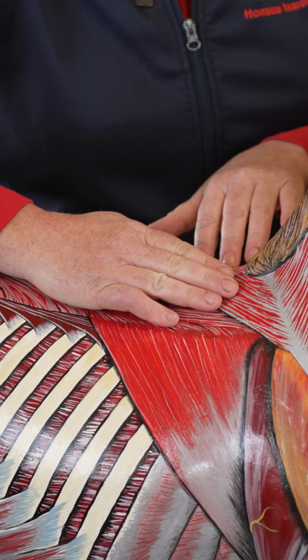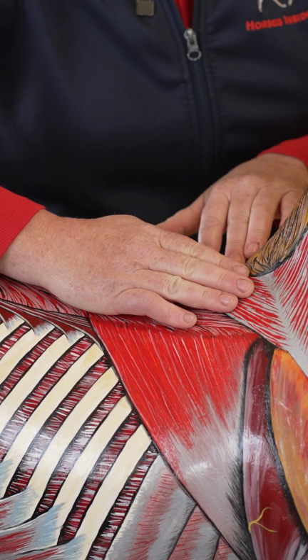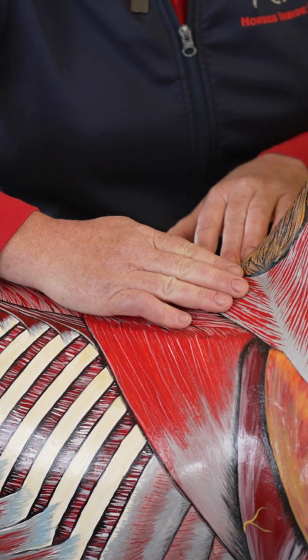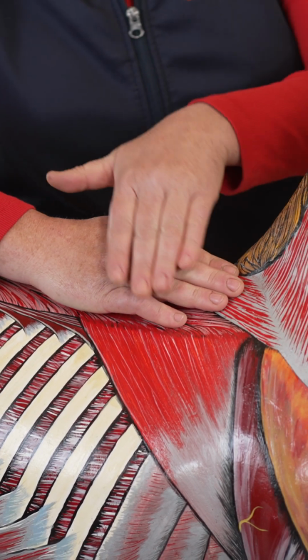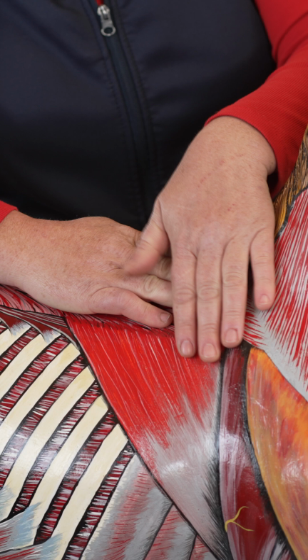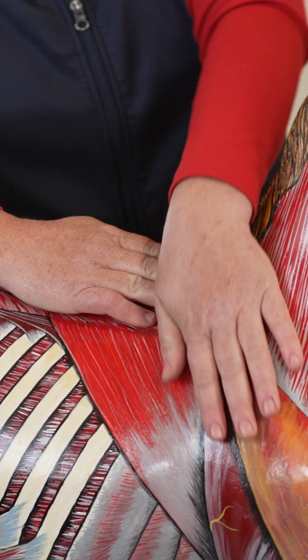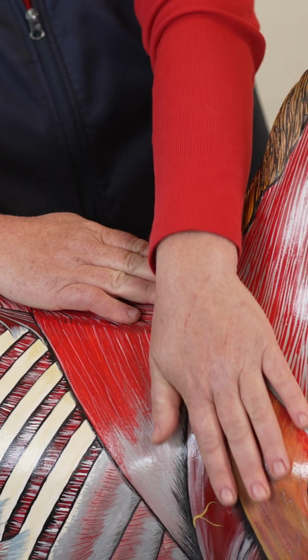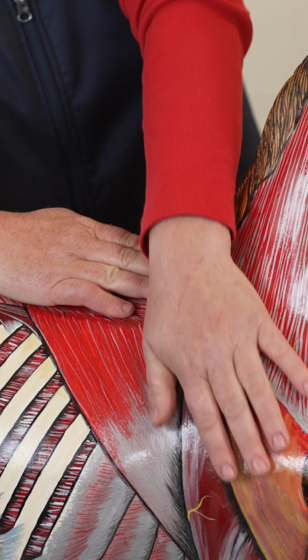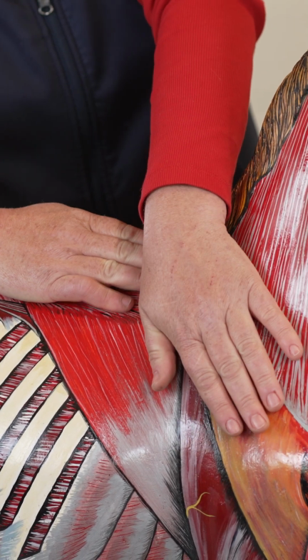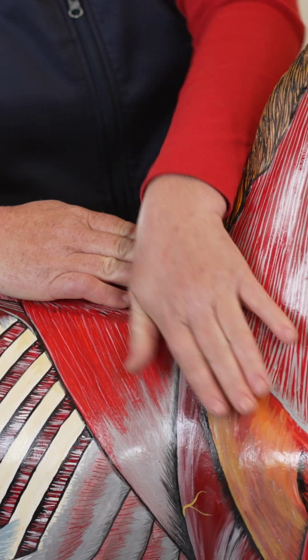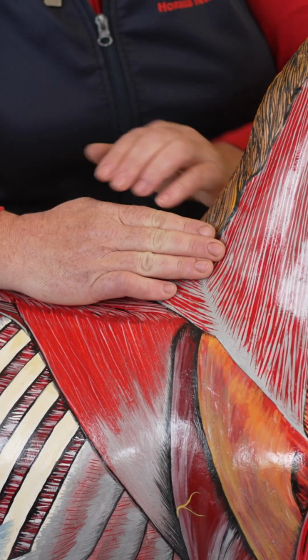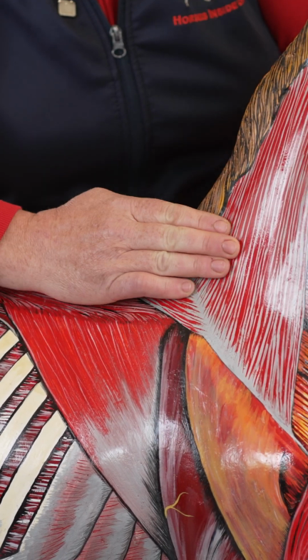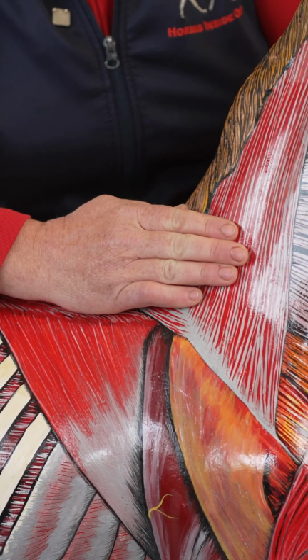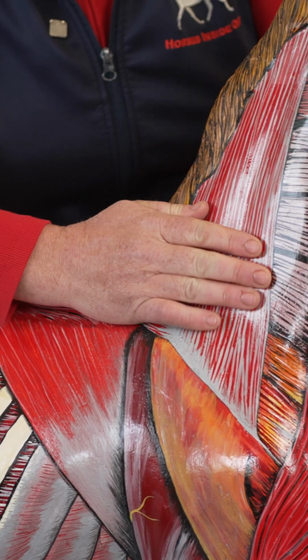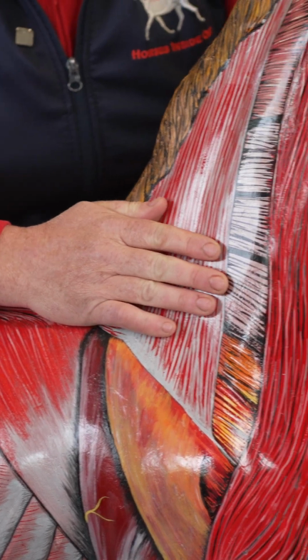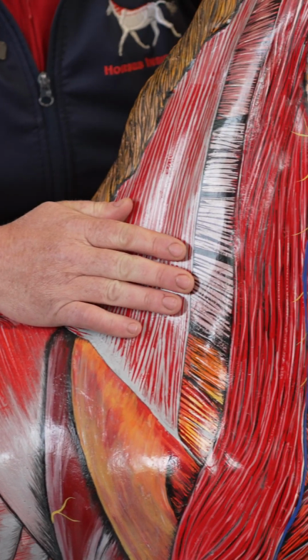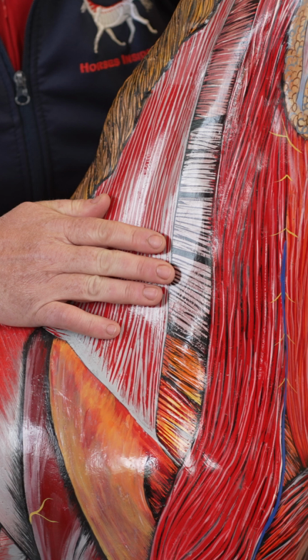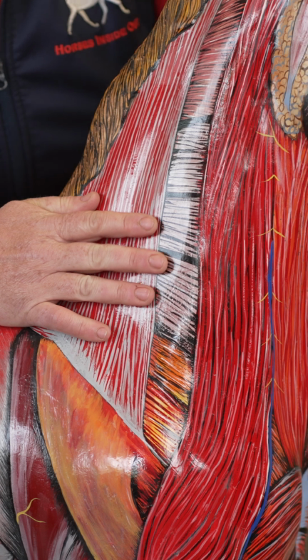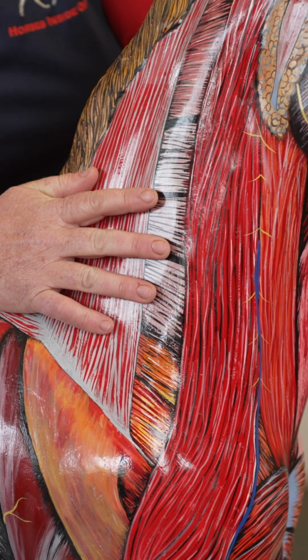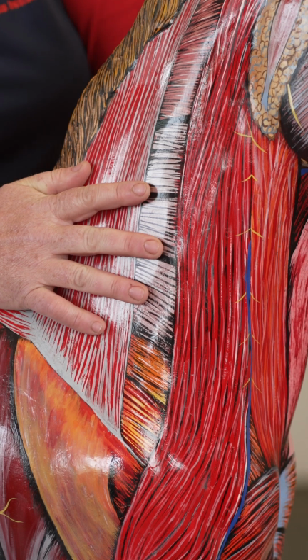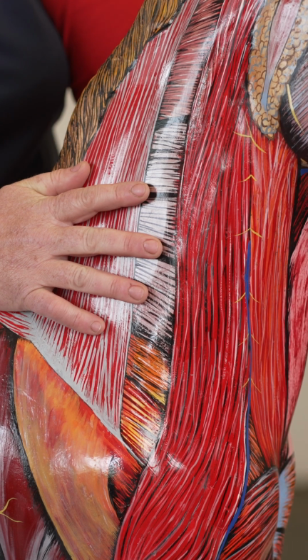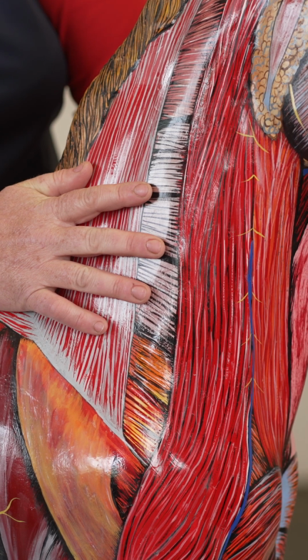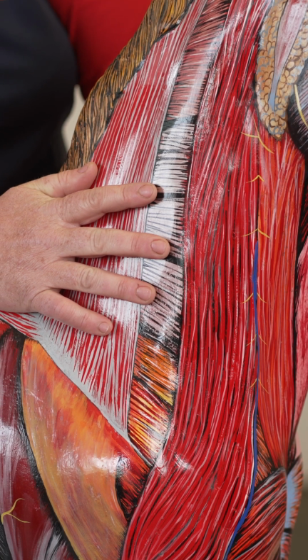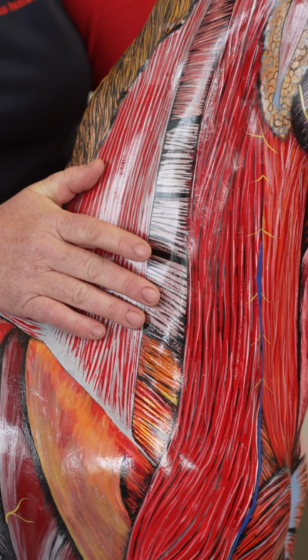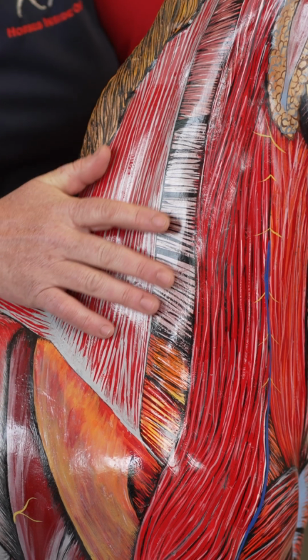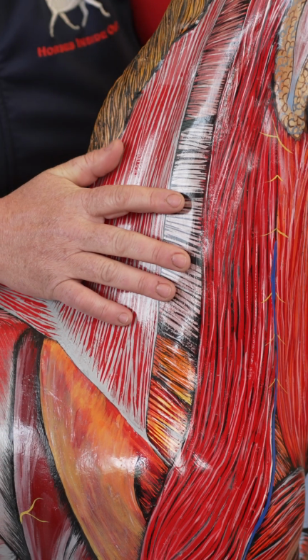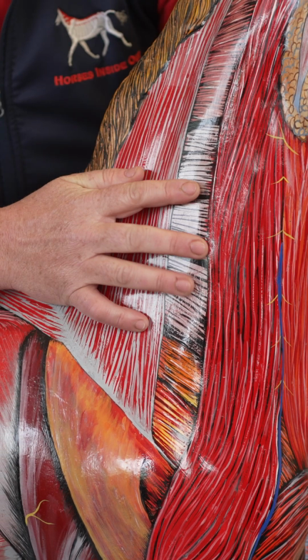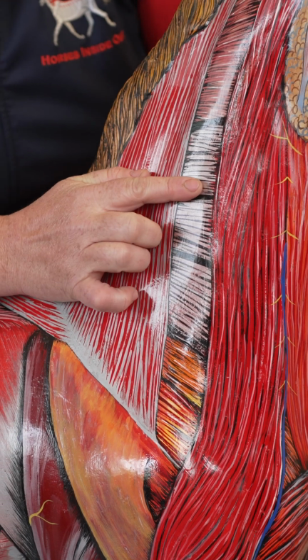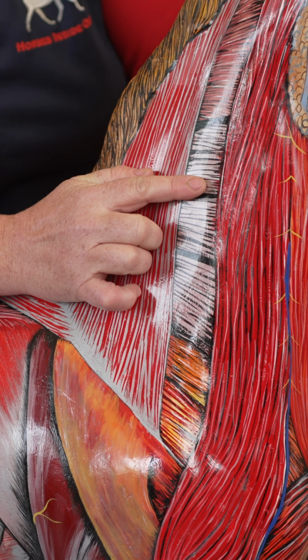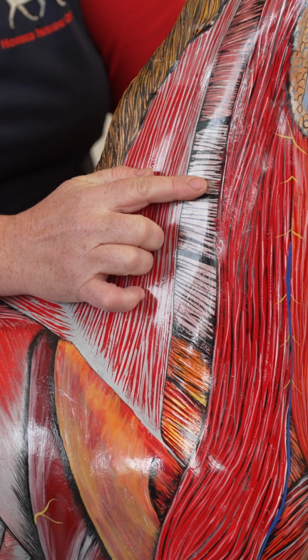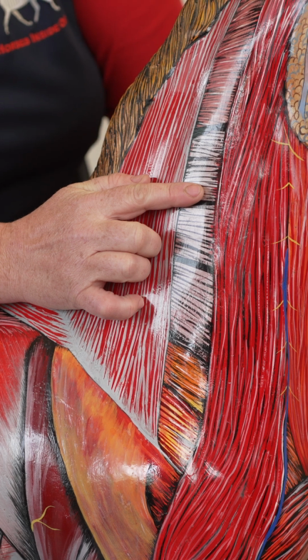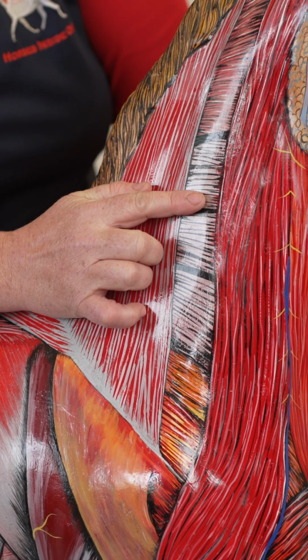But it carries on underneath the shoulder blade, carries on and attaches onto the transverse processes in the cervical region as well, actually as far forward as the fourth cervical vertebrae.